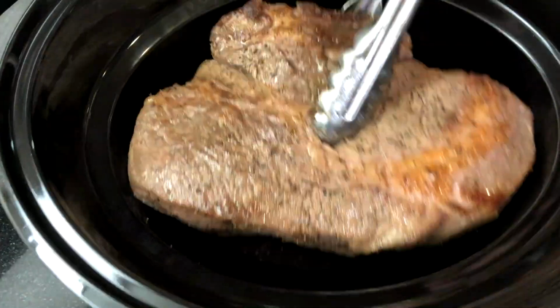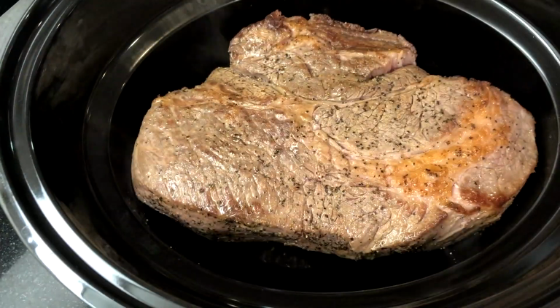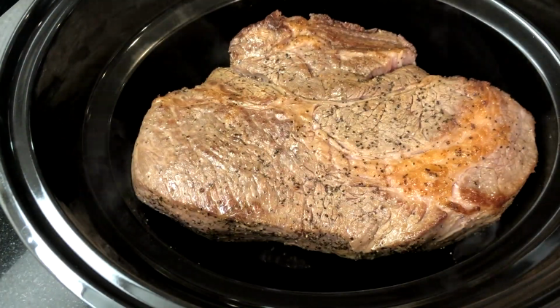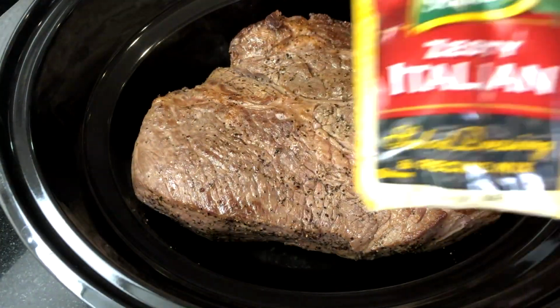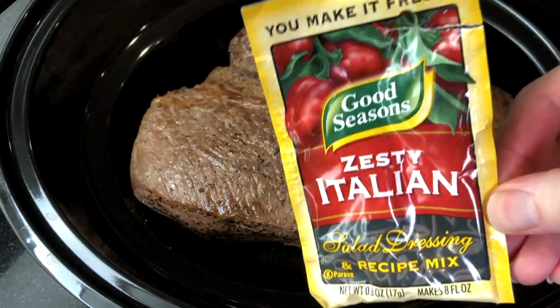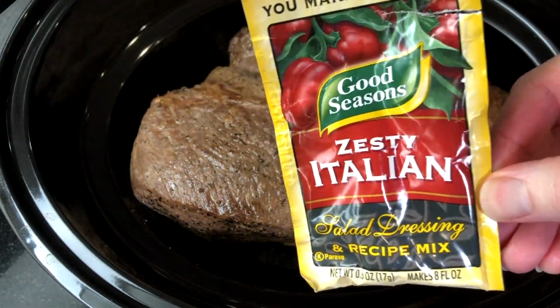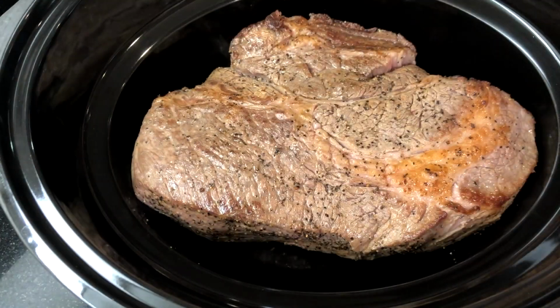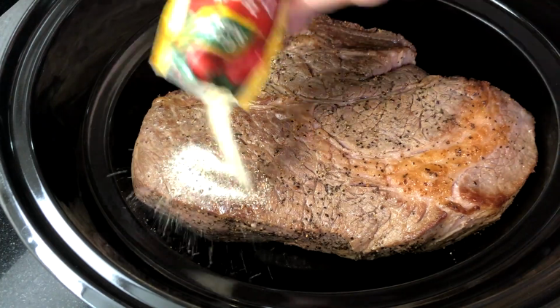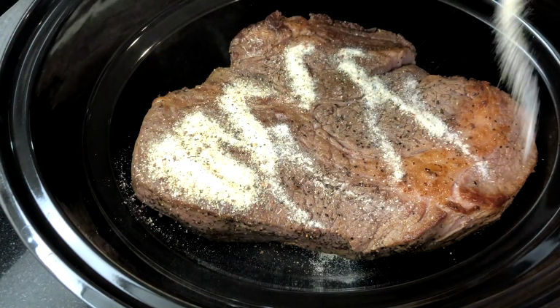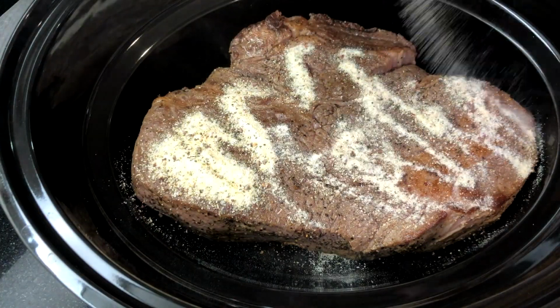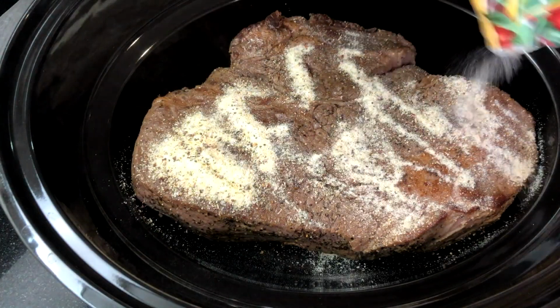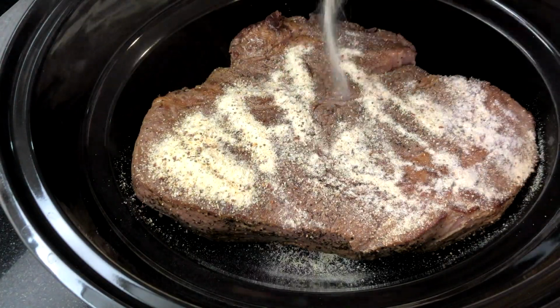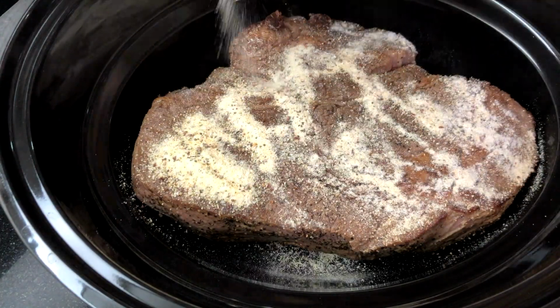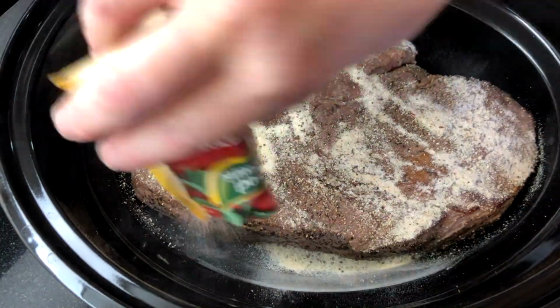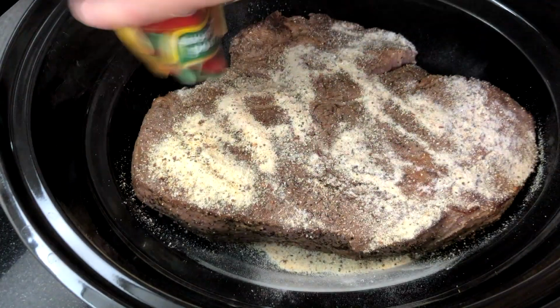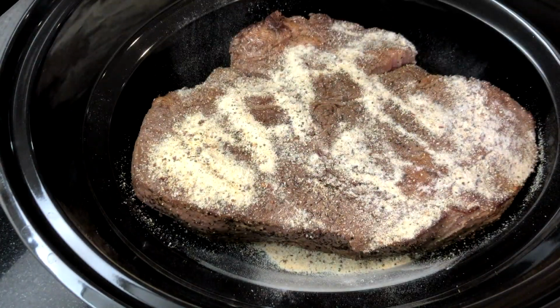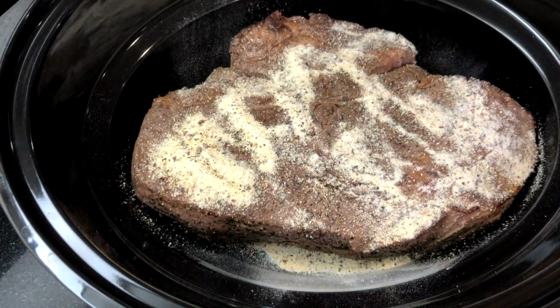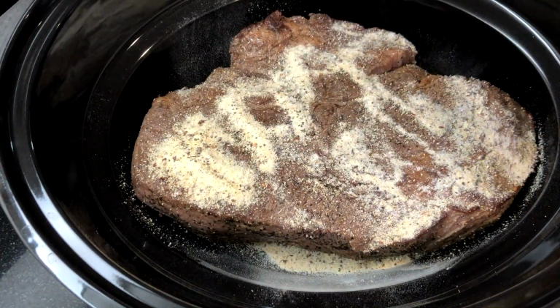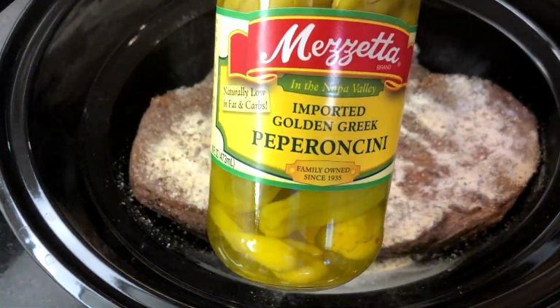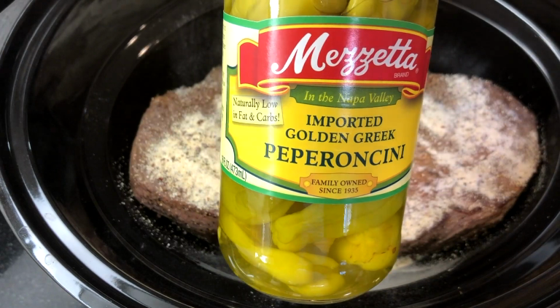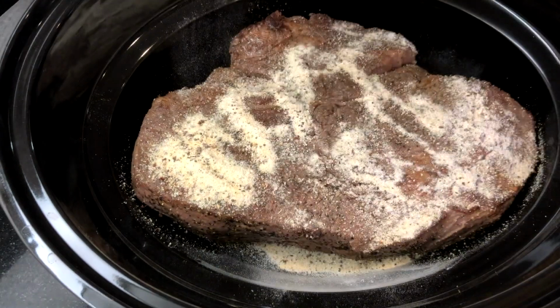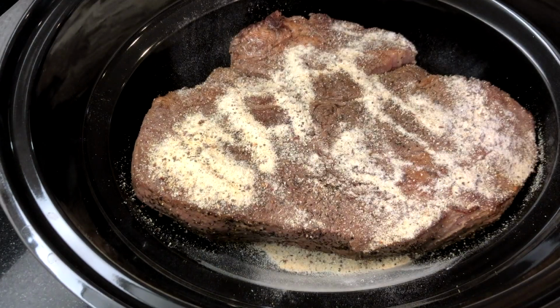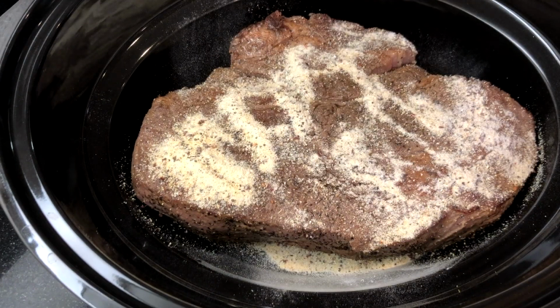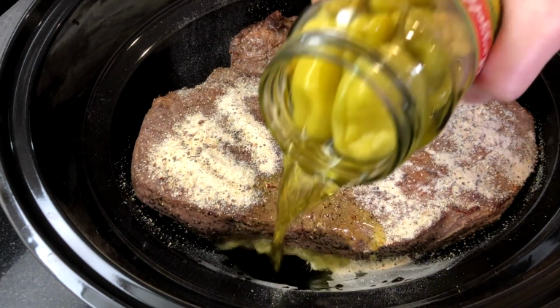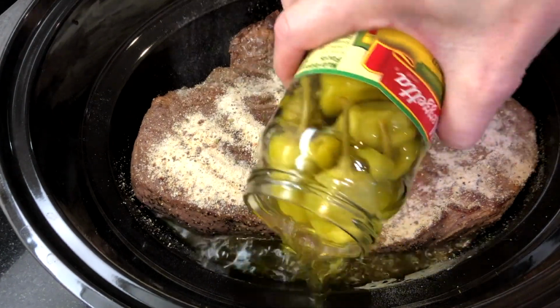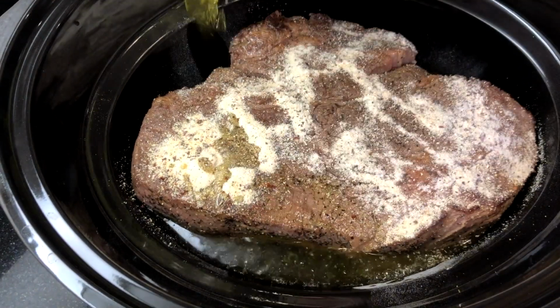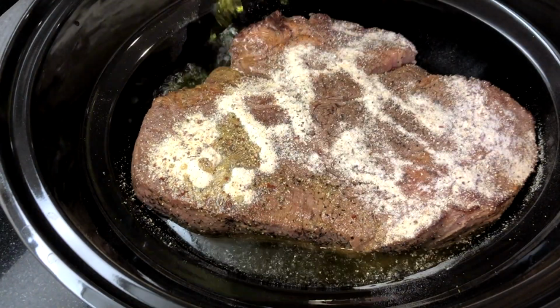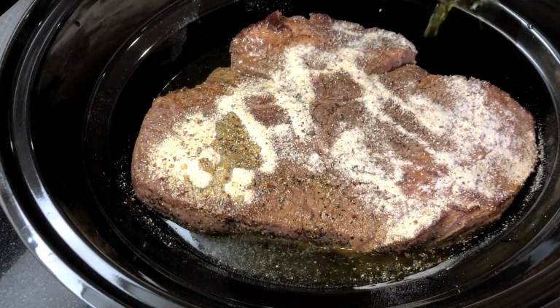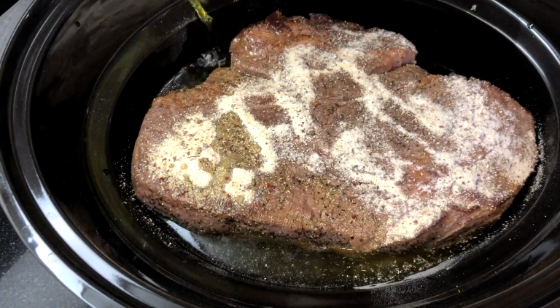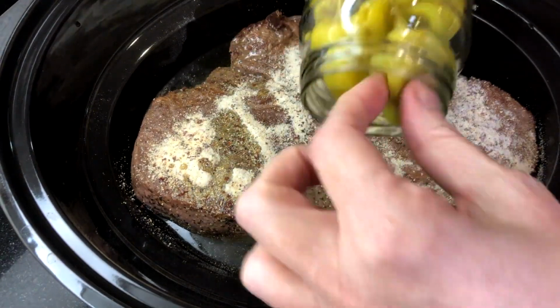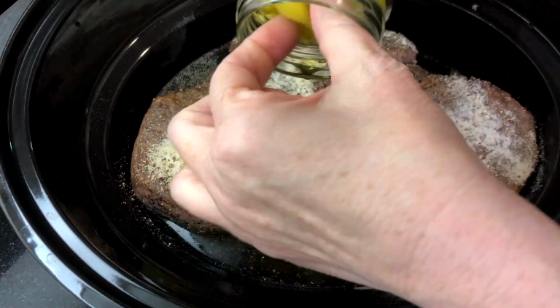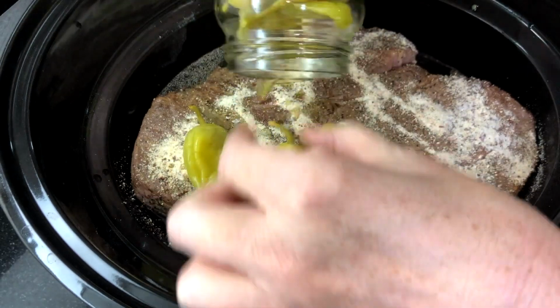Once the roast is seared, place it into your slow cooker and then sprinkle a package of zesty Italian salad dressing over the roast. Pour the entire 16-ounce jar of peppers — the liquid and the peppers — over the roast.